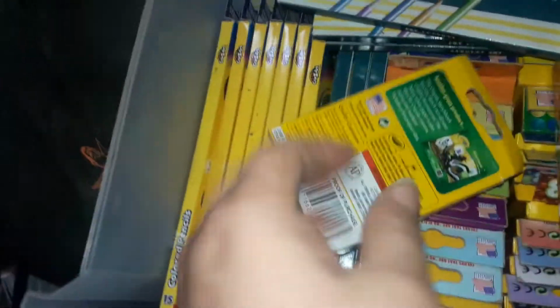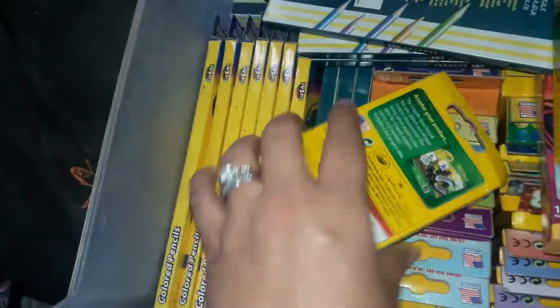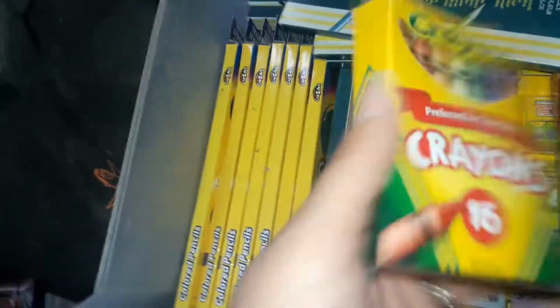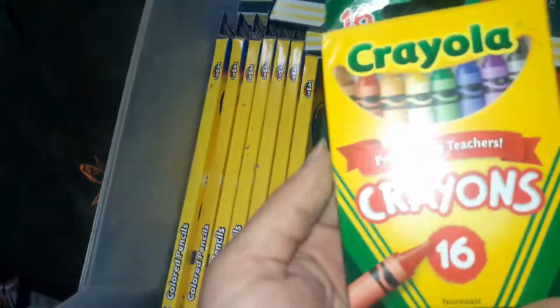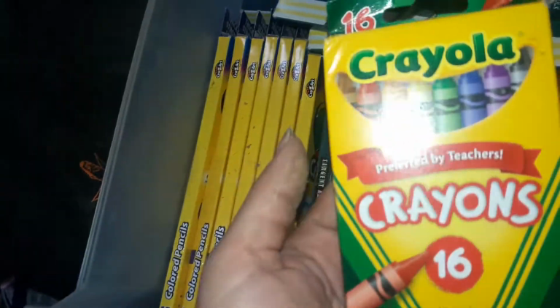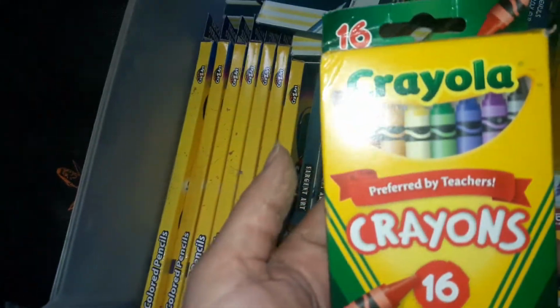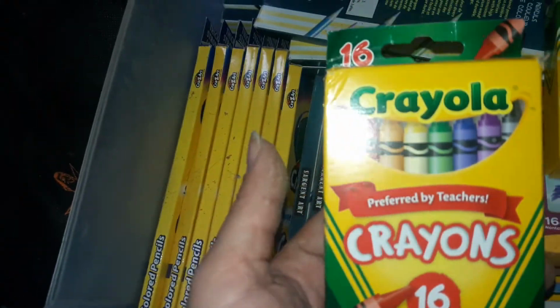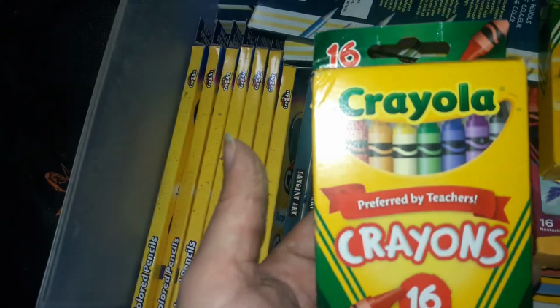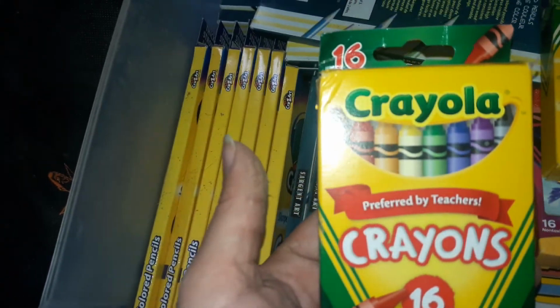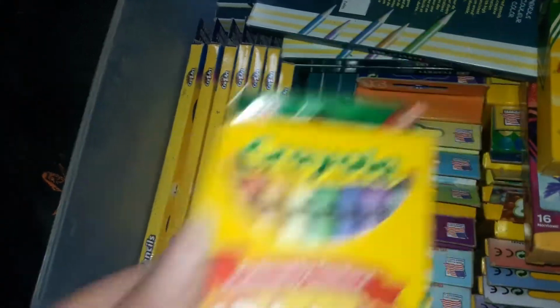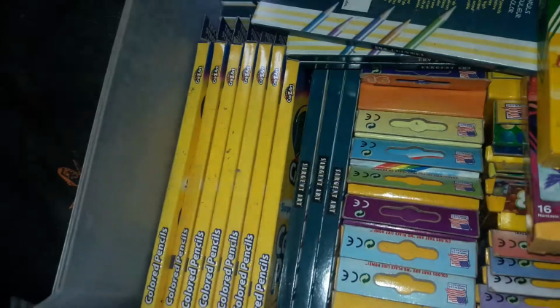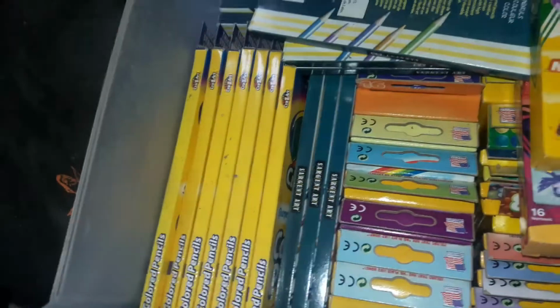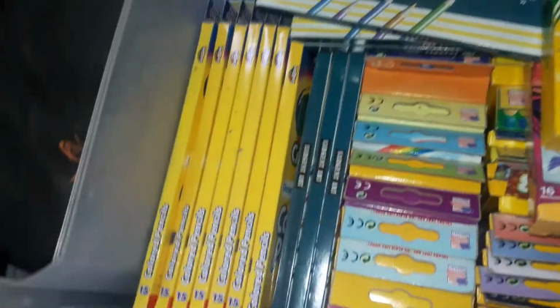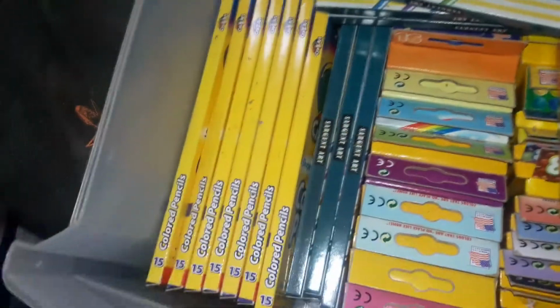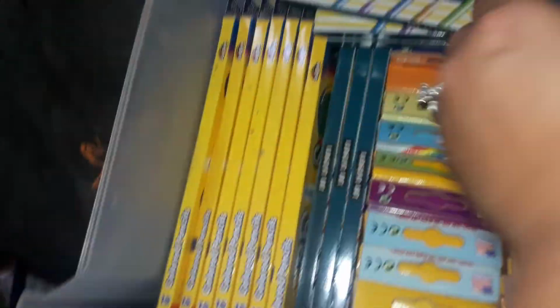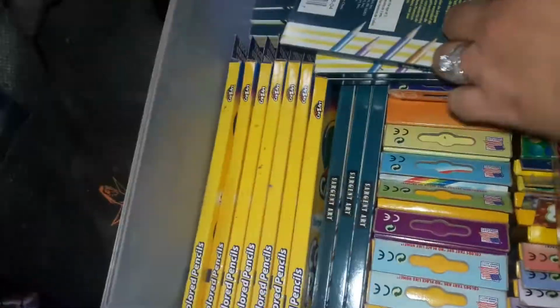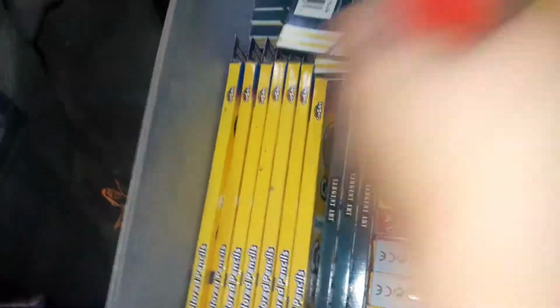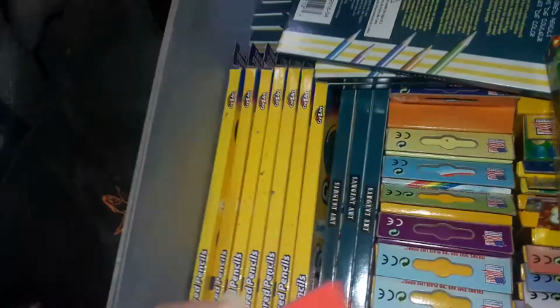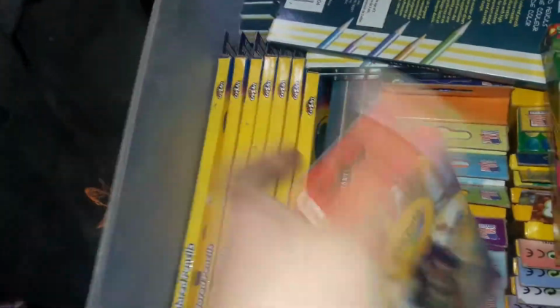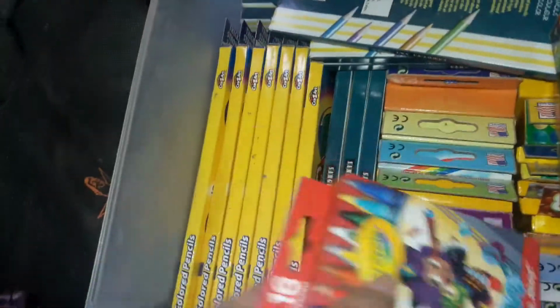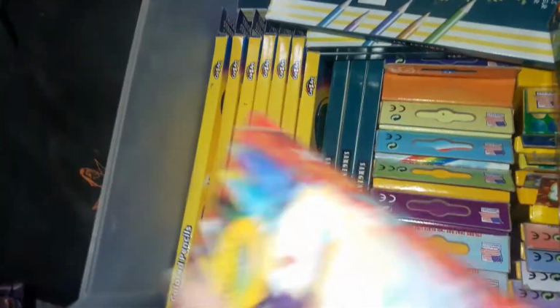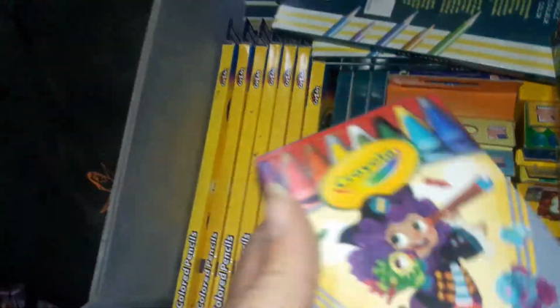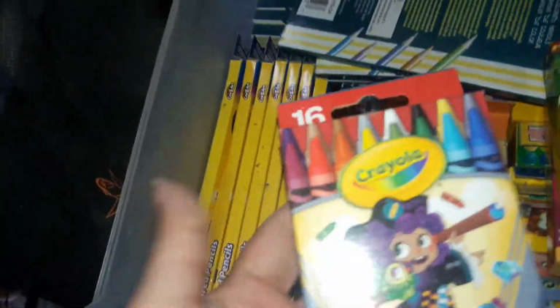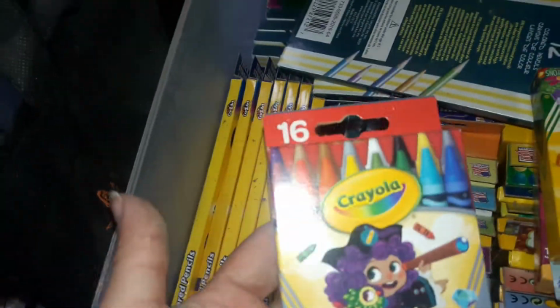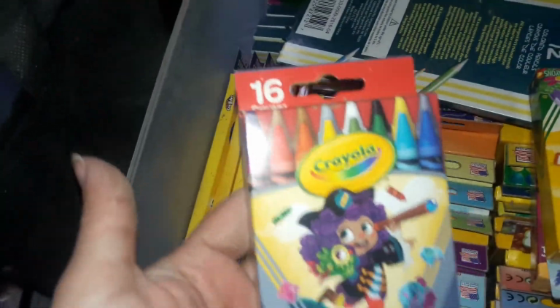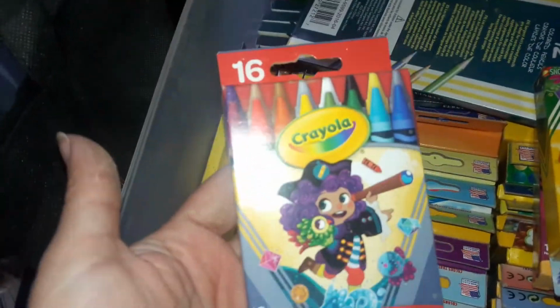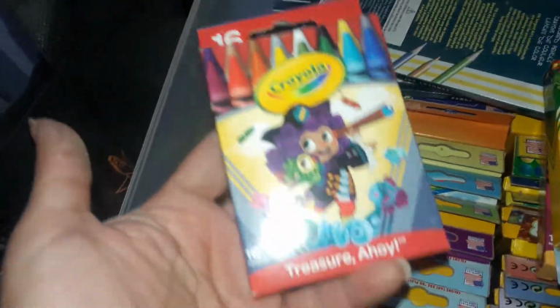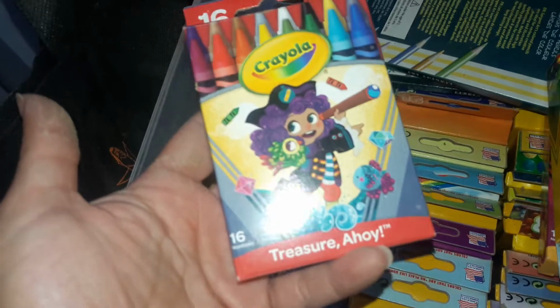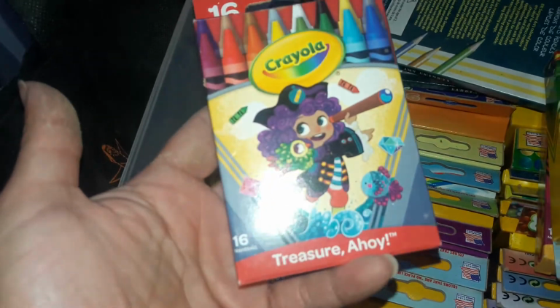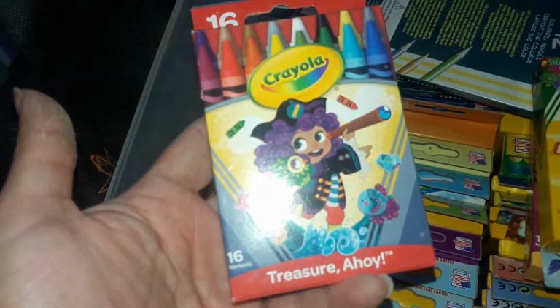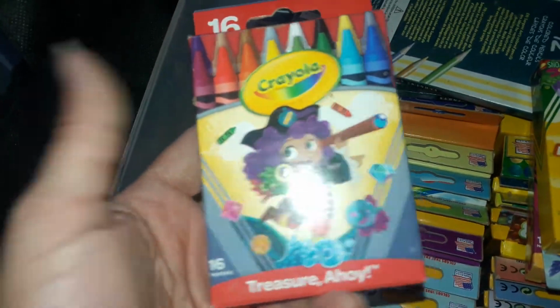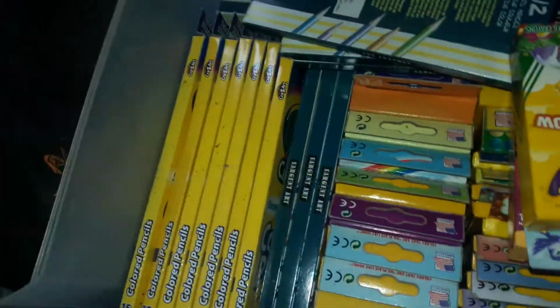This is another 16-count Crayola, and then this one is a 16-count called Treasure Ahoy.